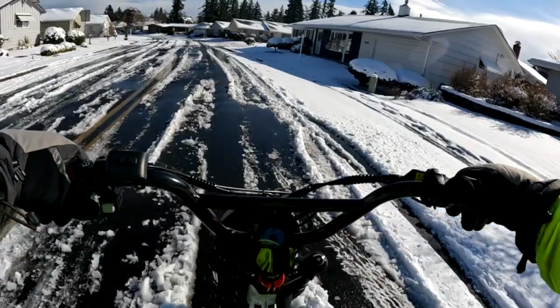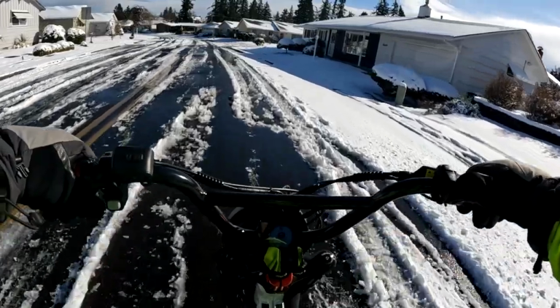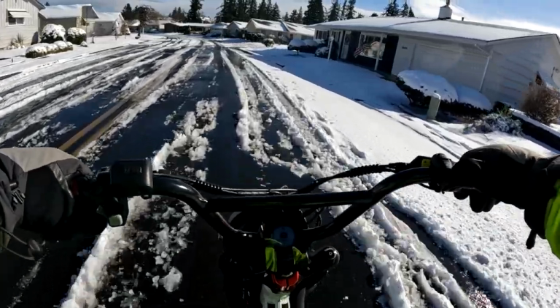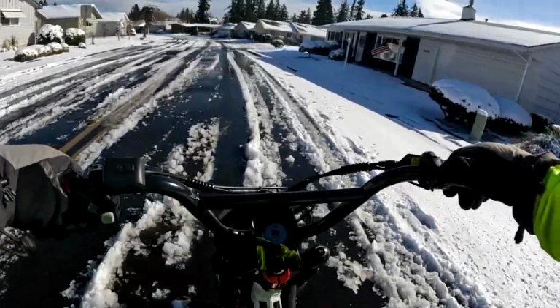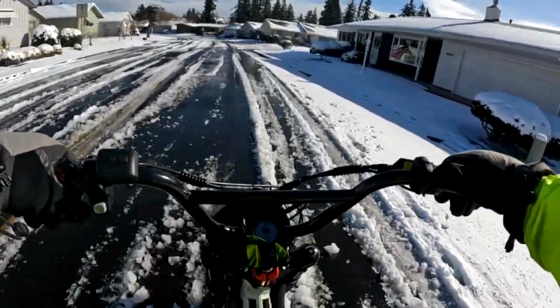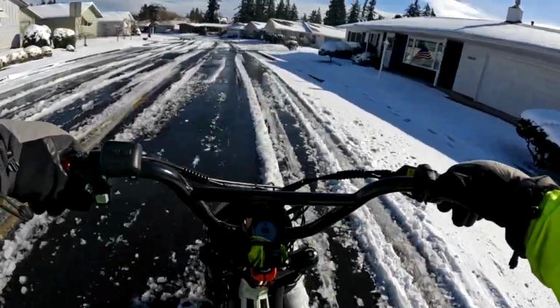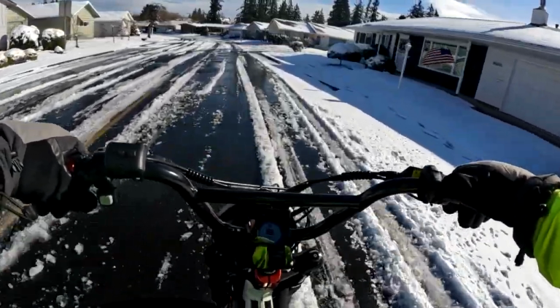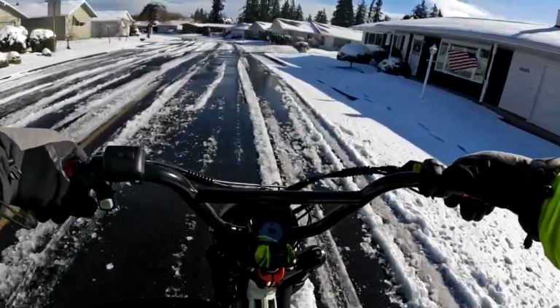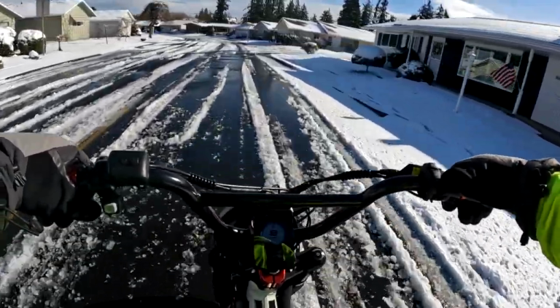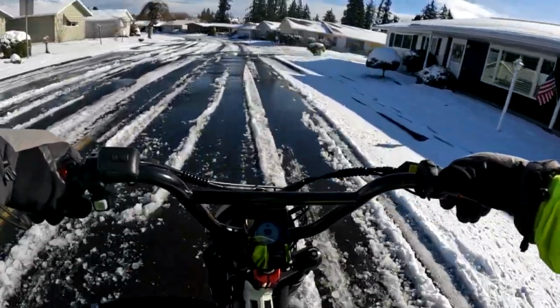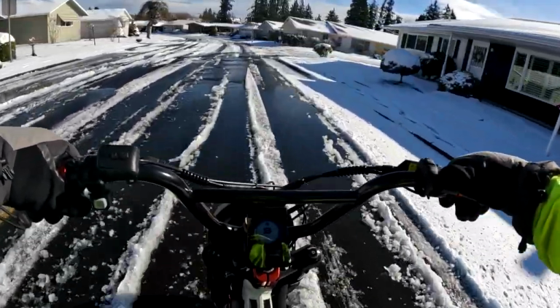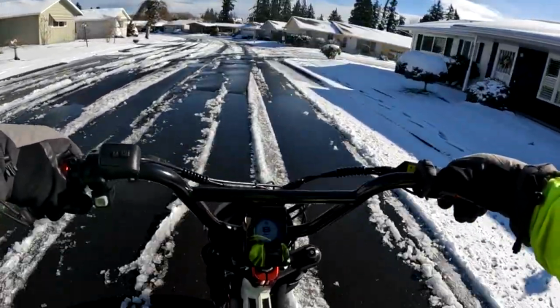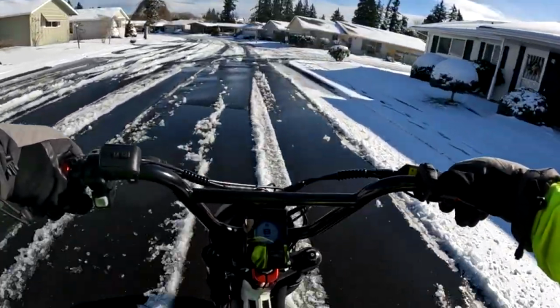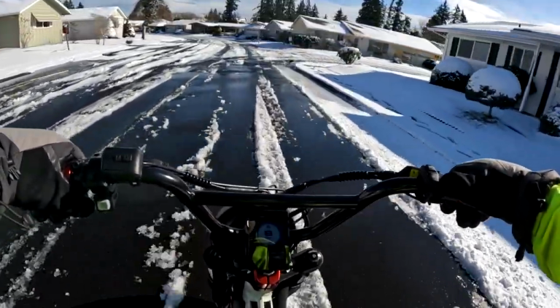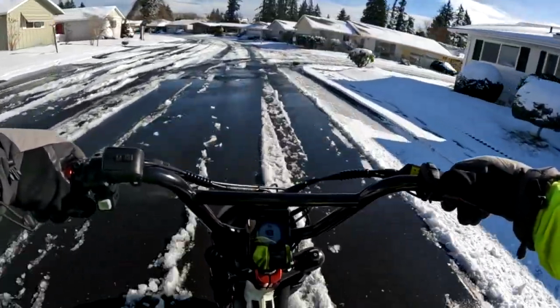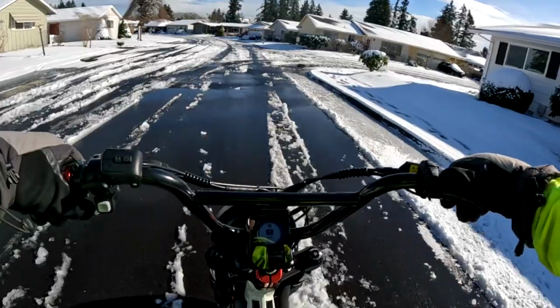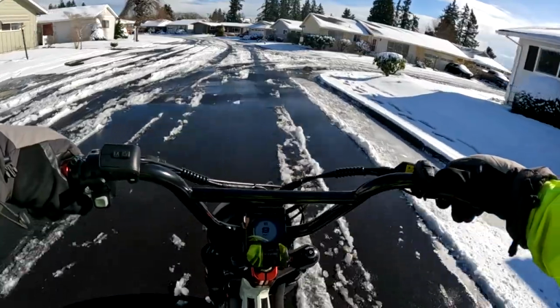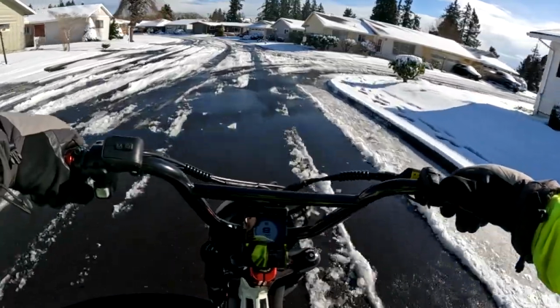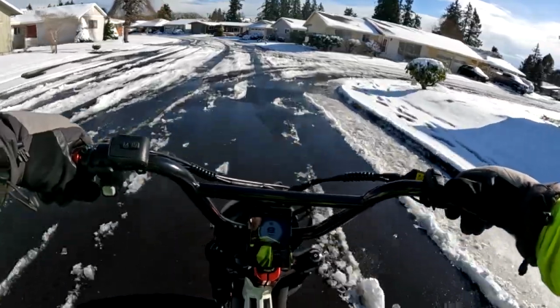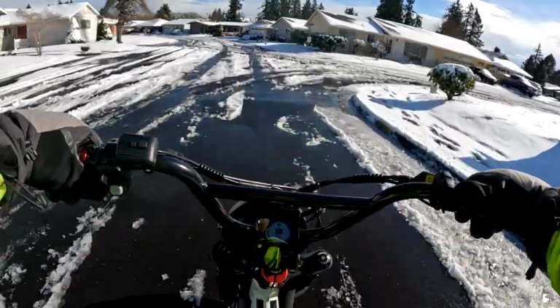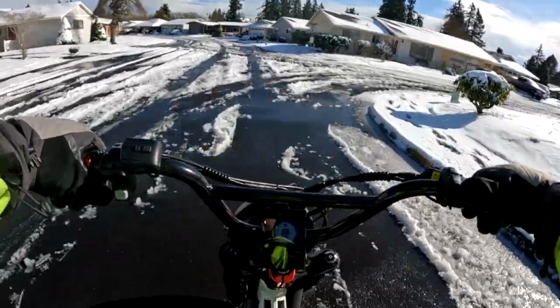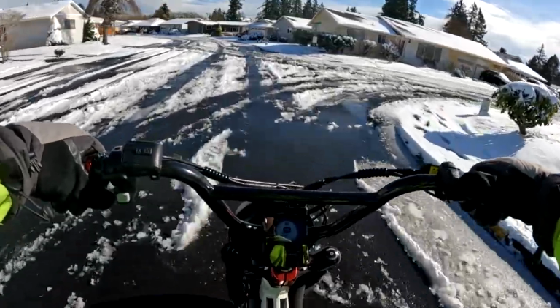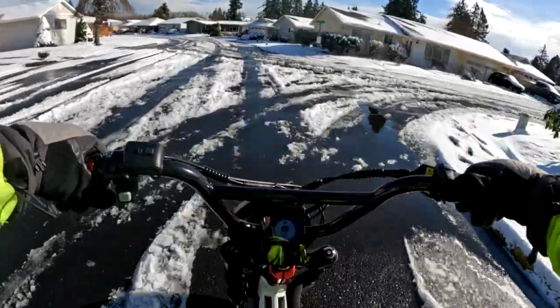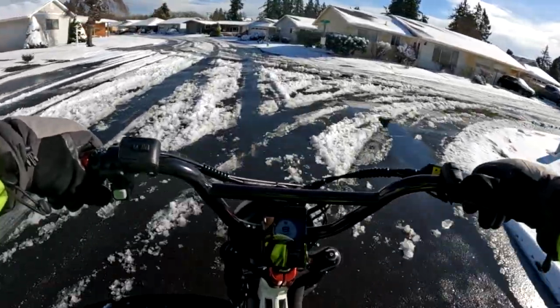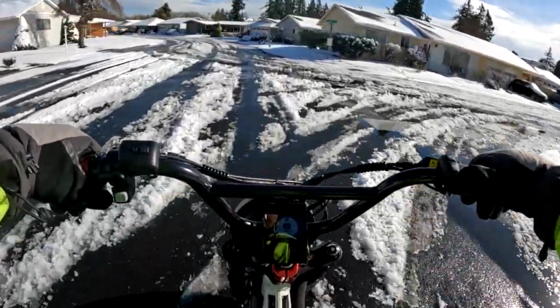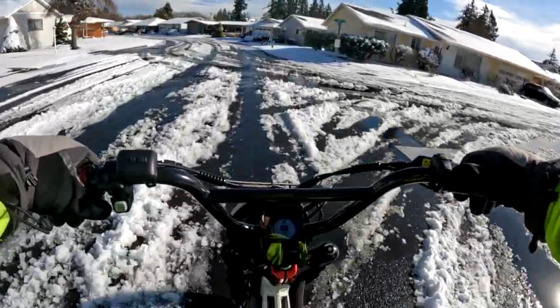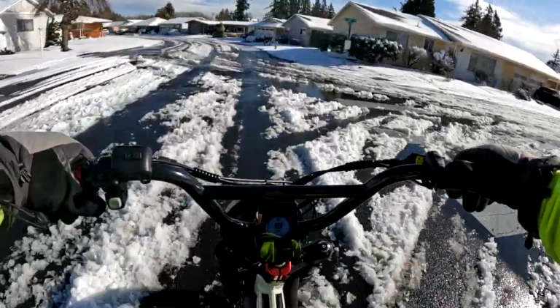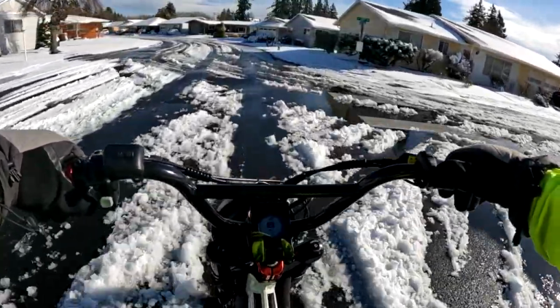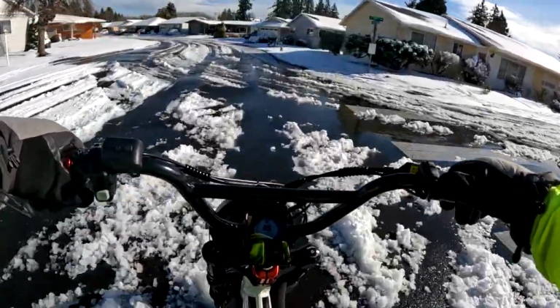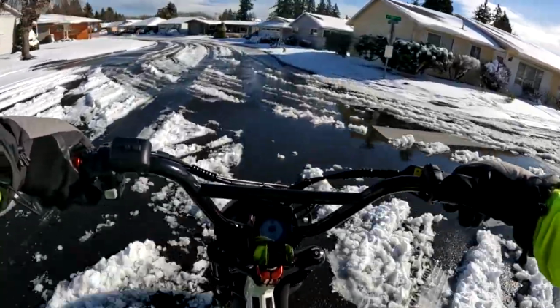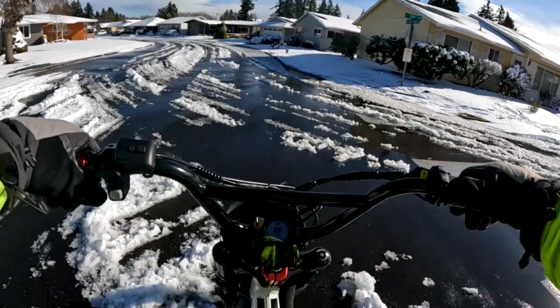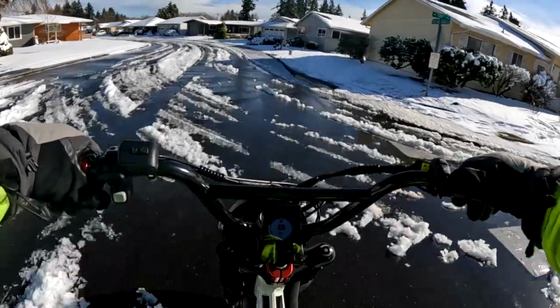It doesn't happen too often that we get snow like this. I'm sure some of you have it where it's just all the time, so maybe it gets to be too much and maybe you just can't do it.